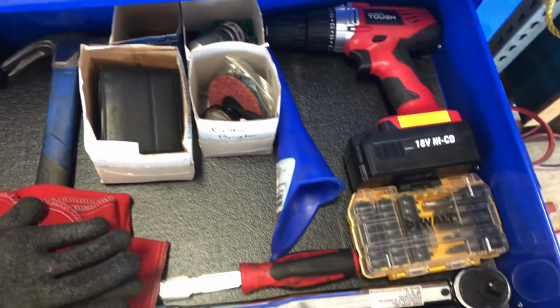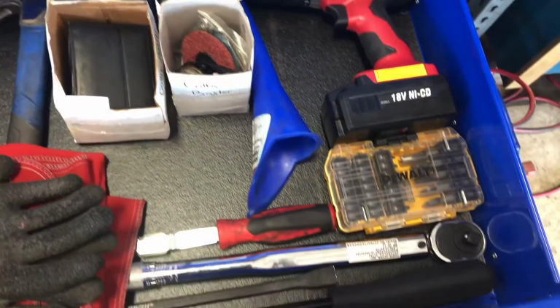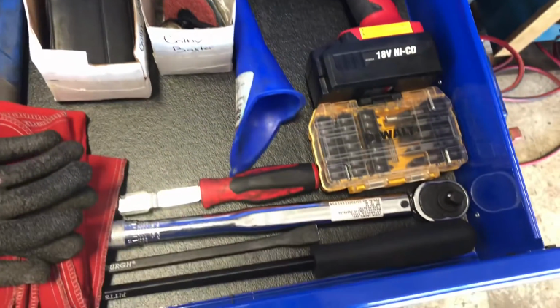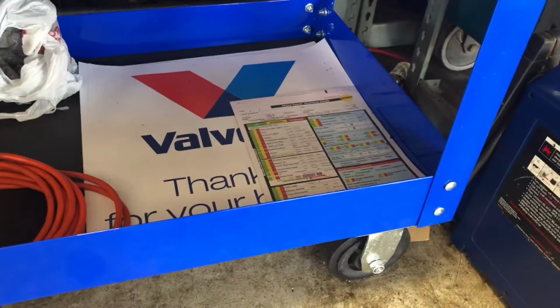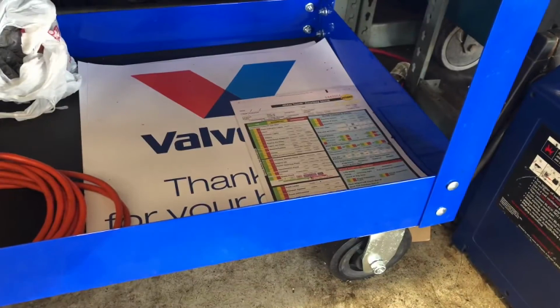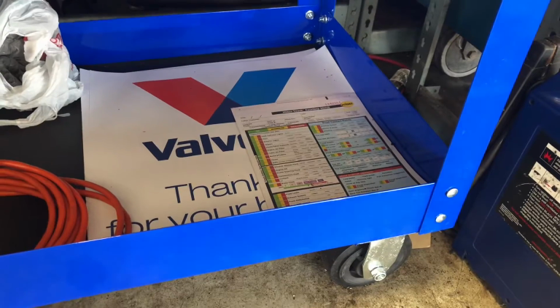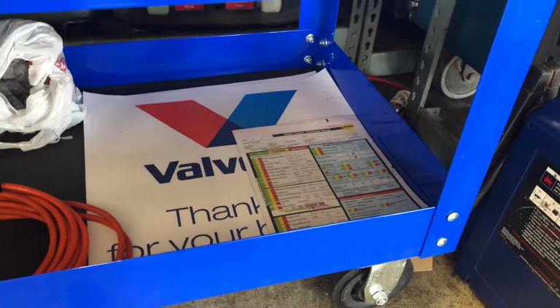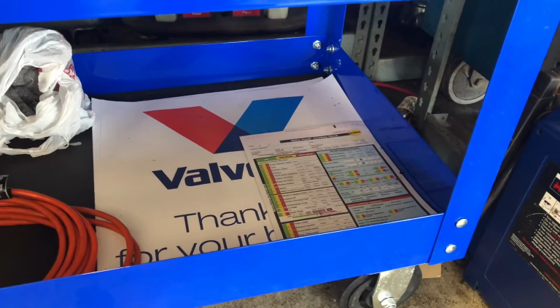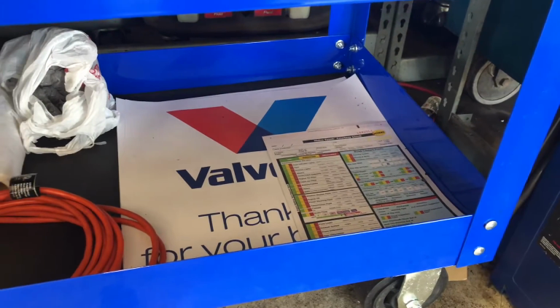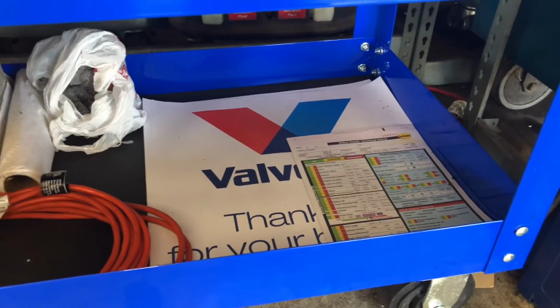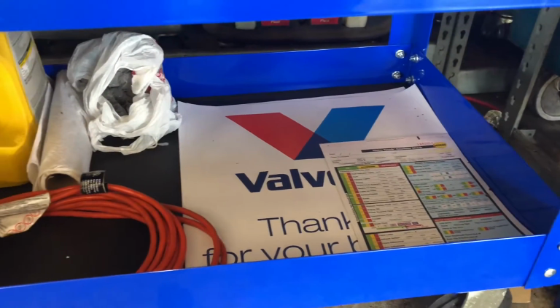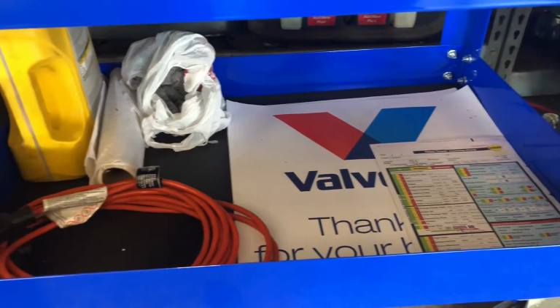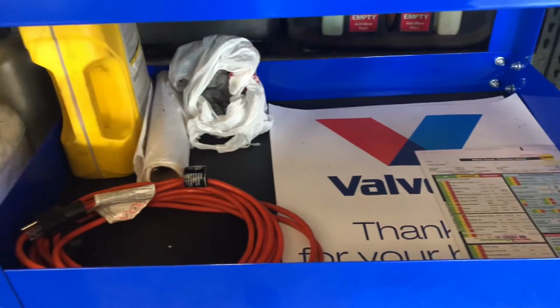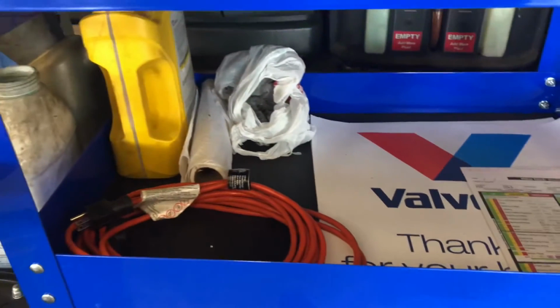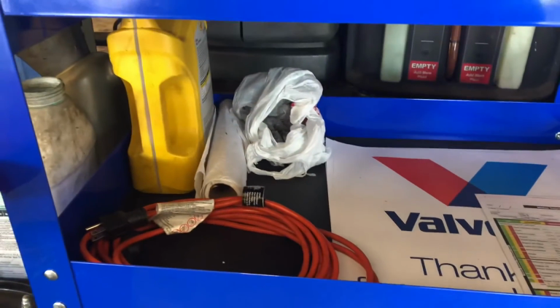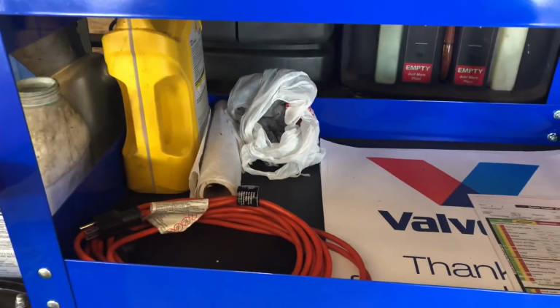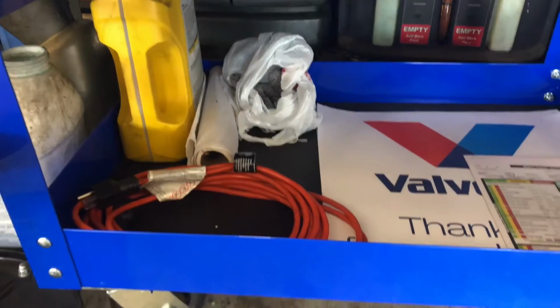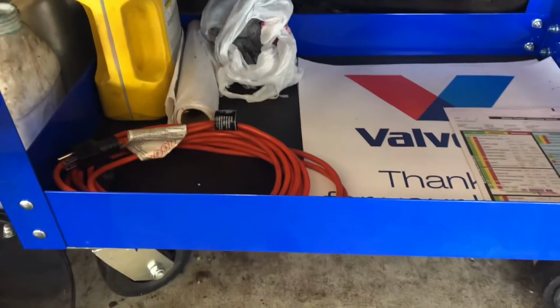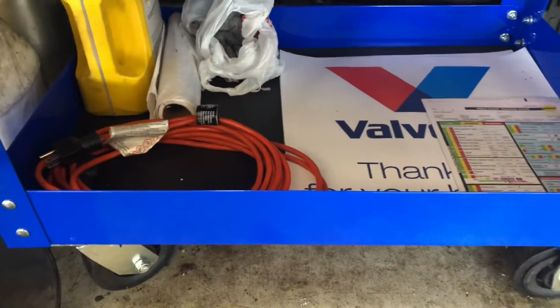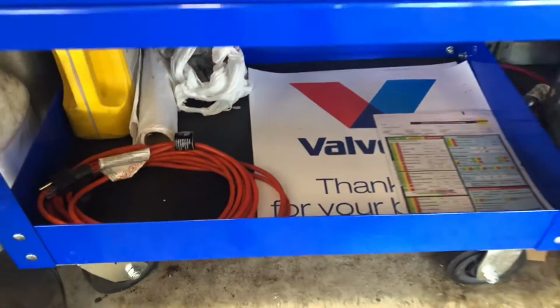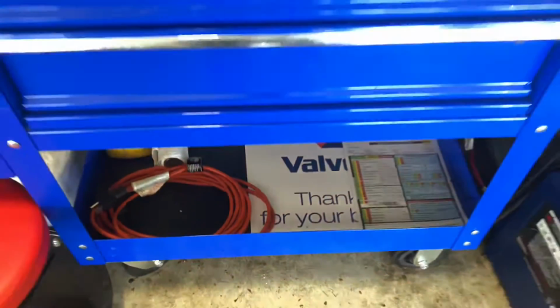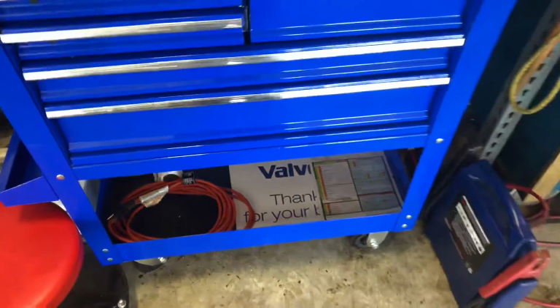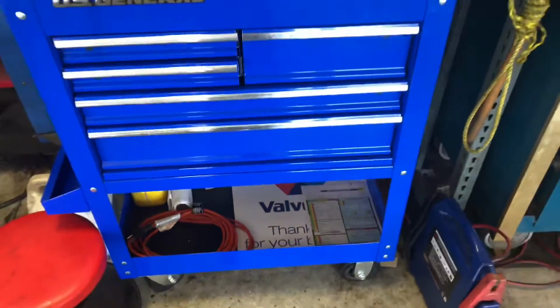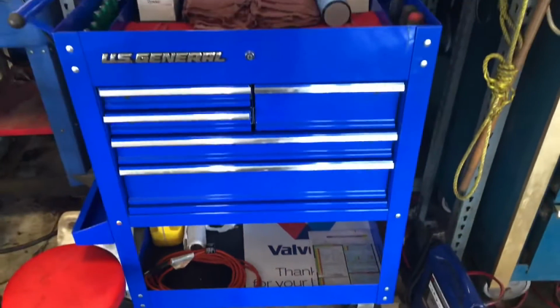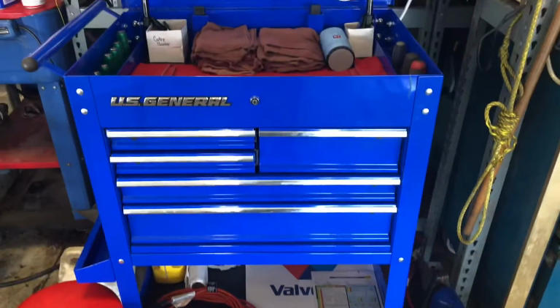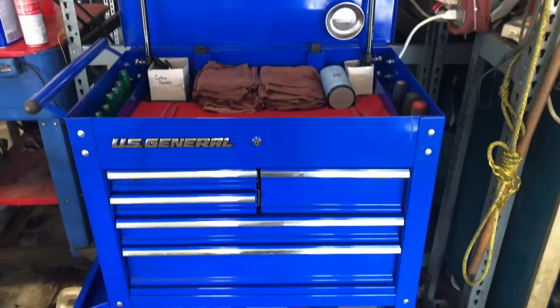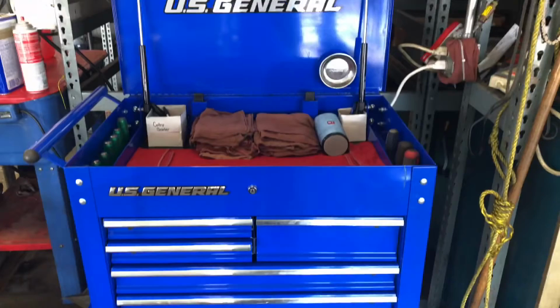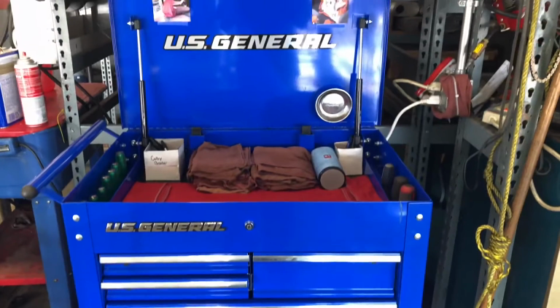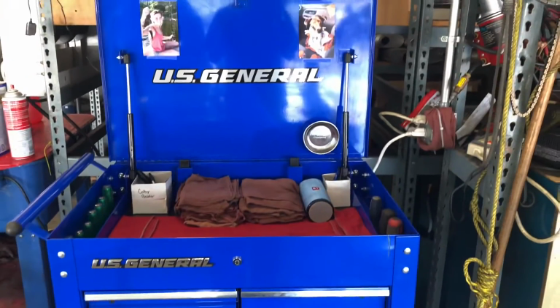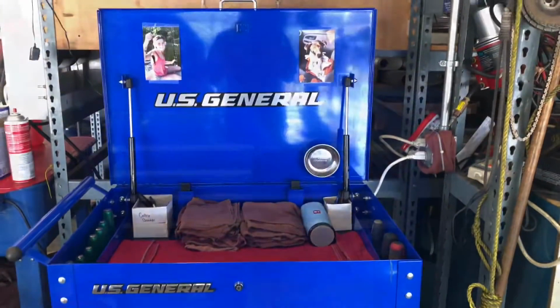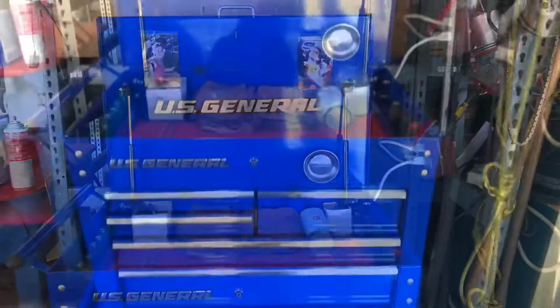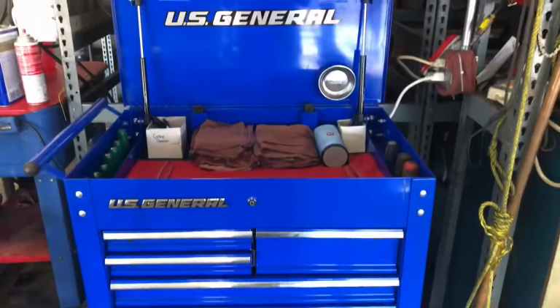On the bottom we have the courtesy sheets because I work at Midas, floor mats, an extension cord, empty oil jugs, and plastic bags for when I need to take stuff home. And there is my blue US General tool cart — that's my toolbox.